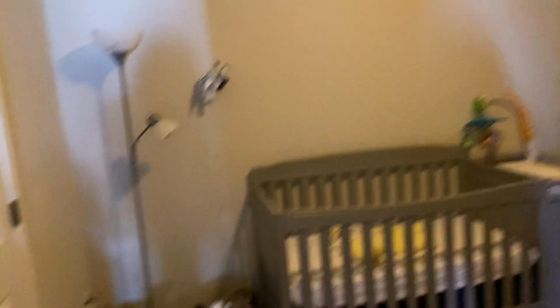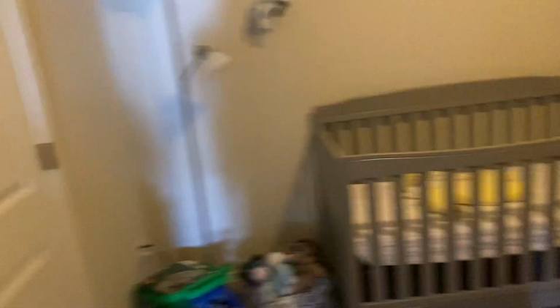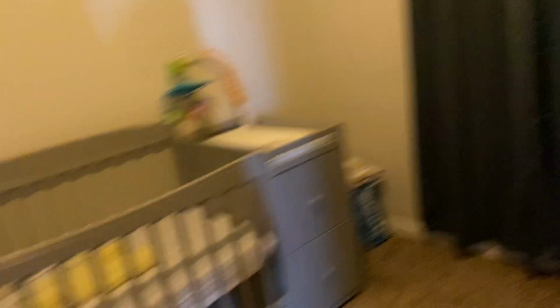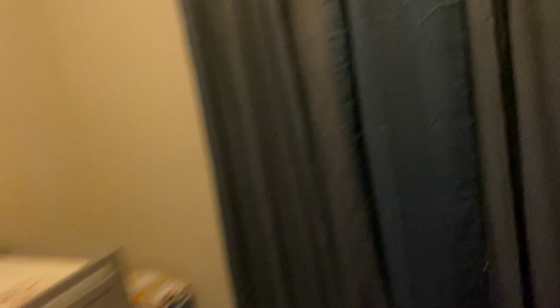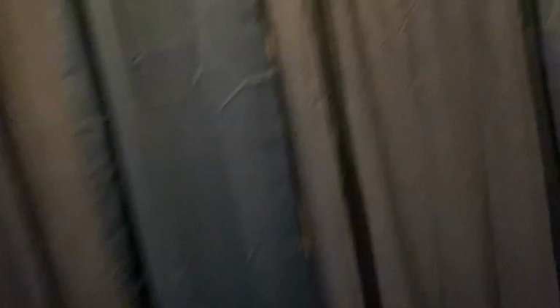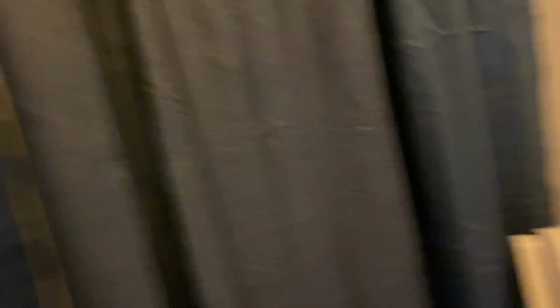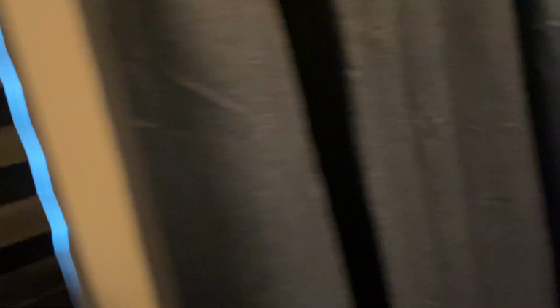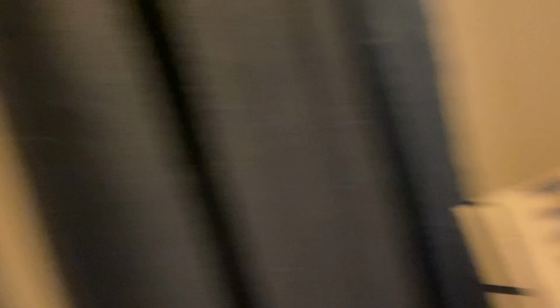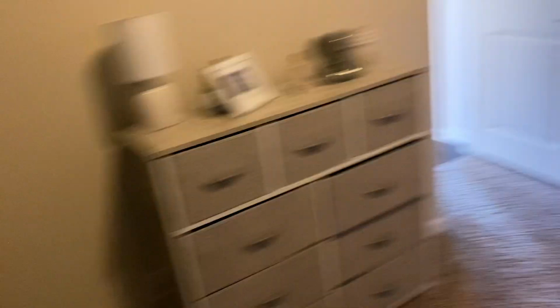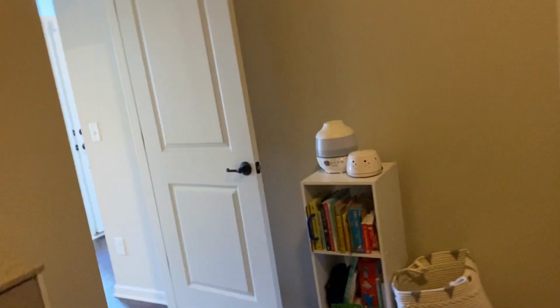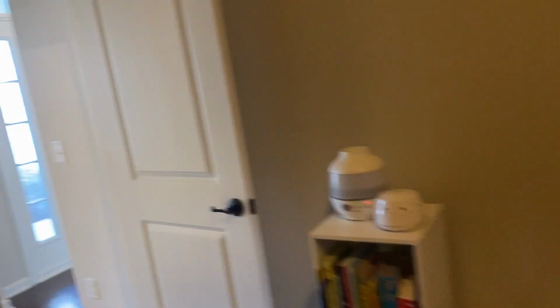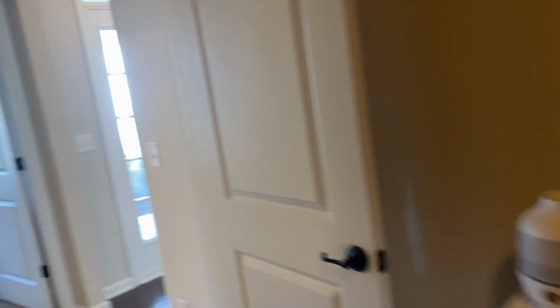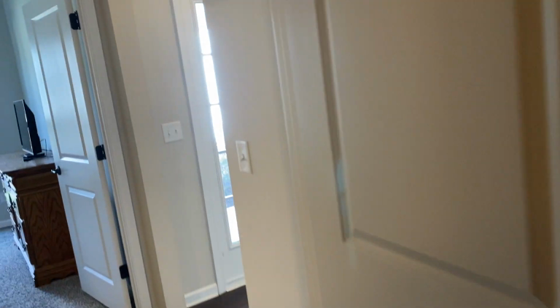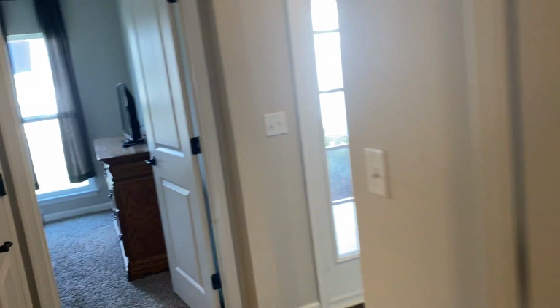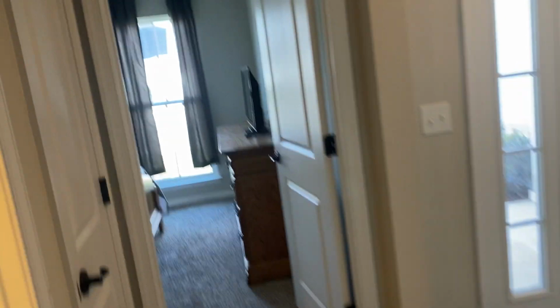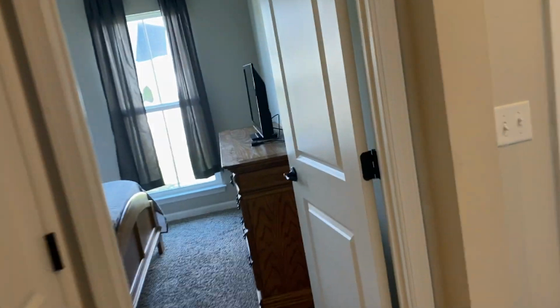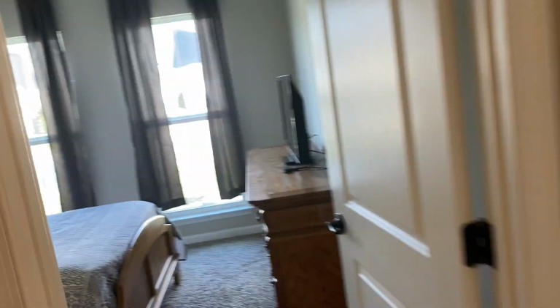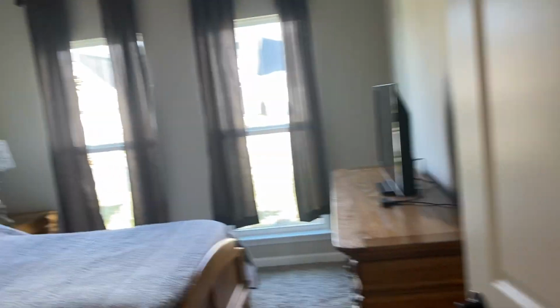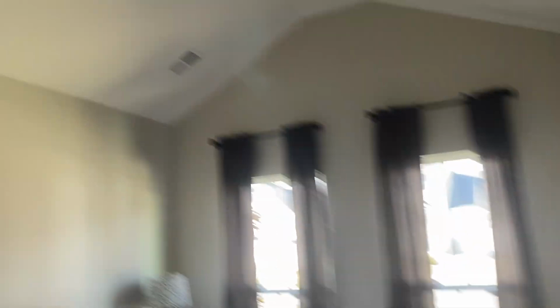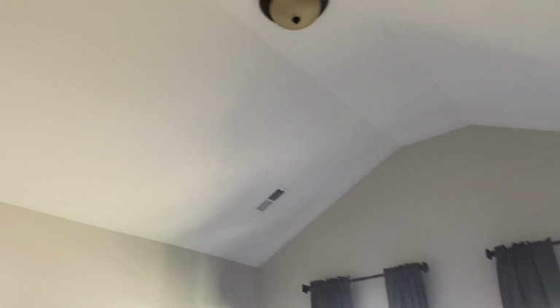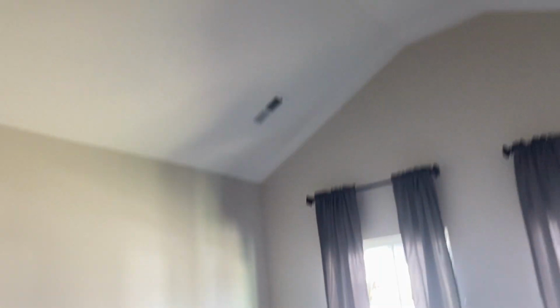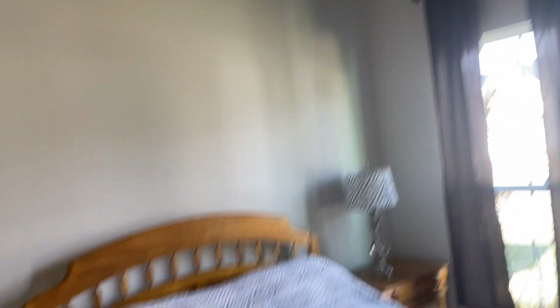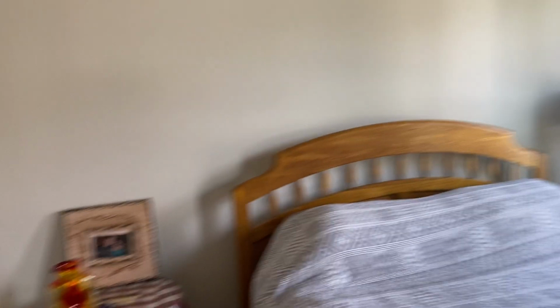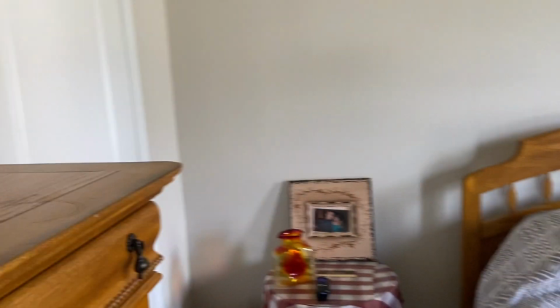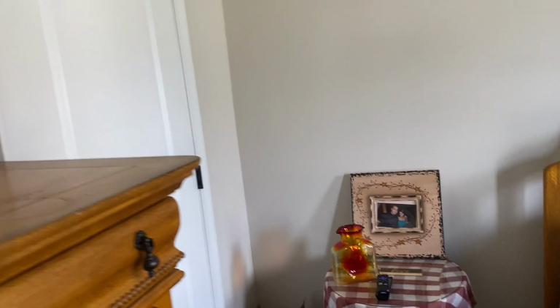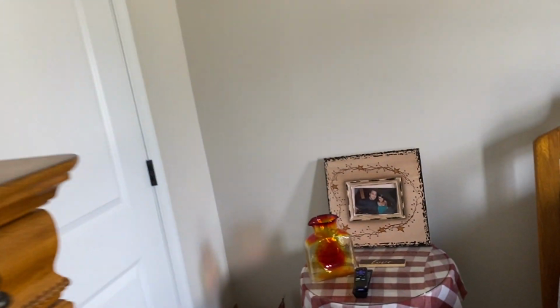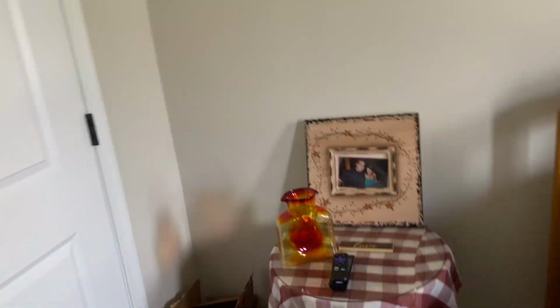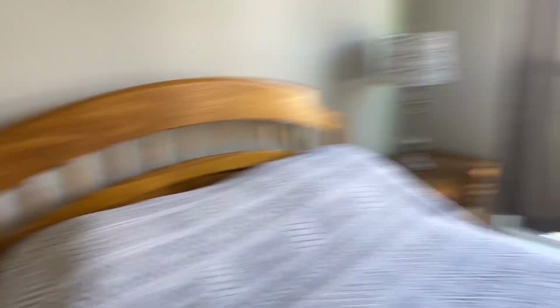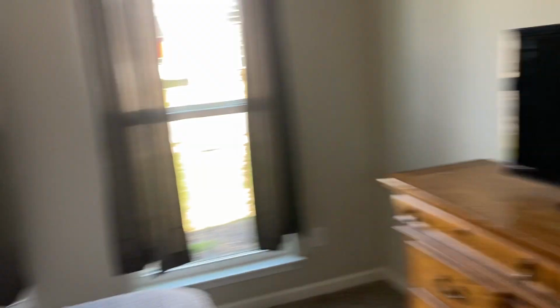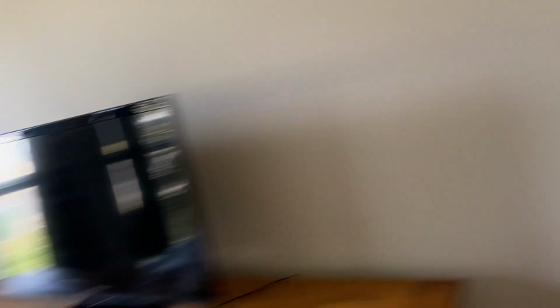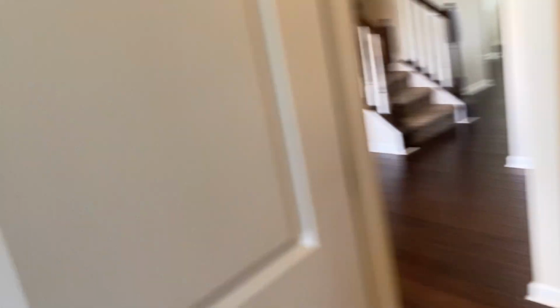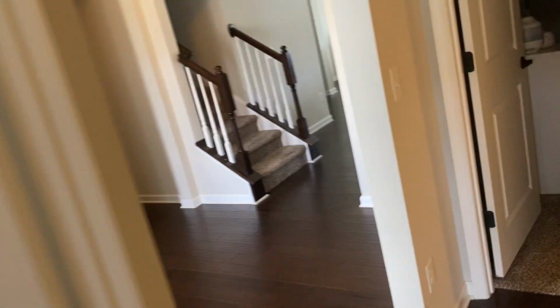Bedroom one — I'll be putting in for blinds. Bedroom two — more blinds.